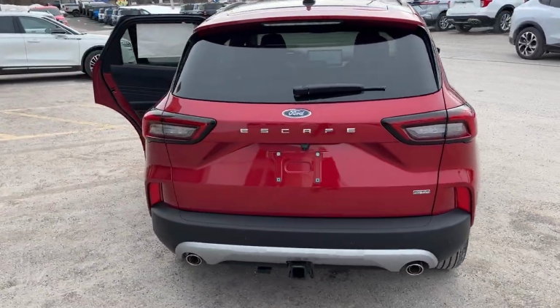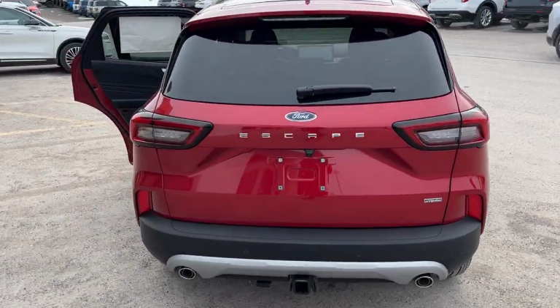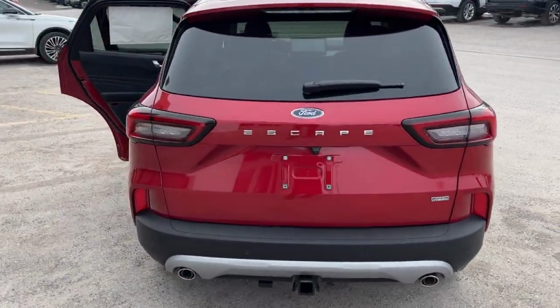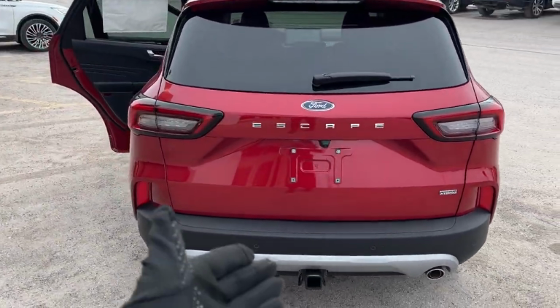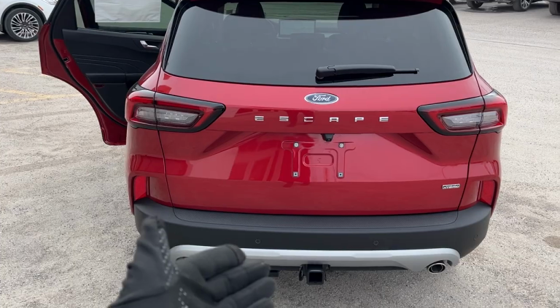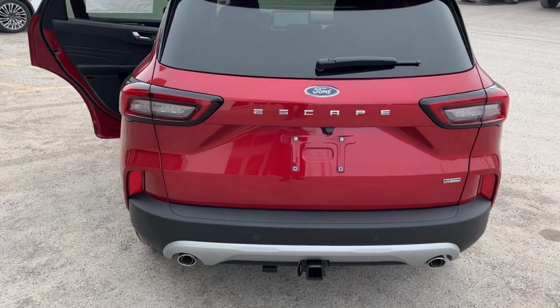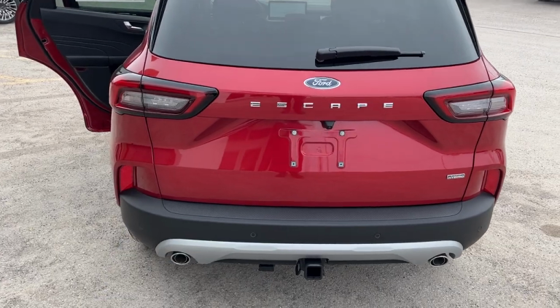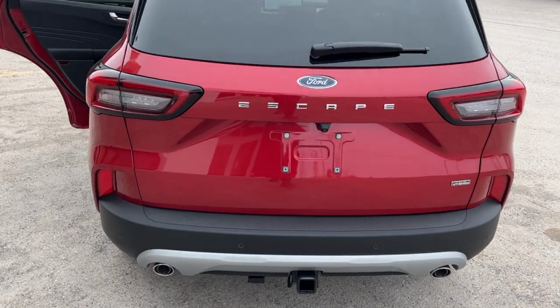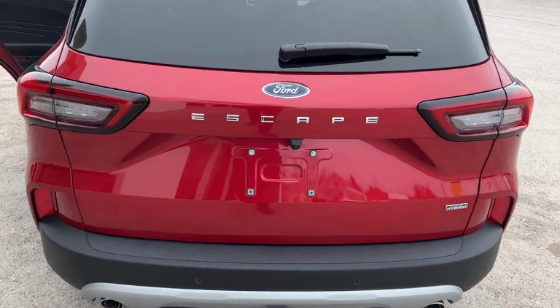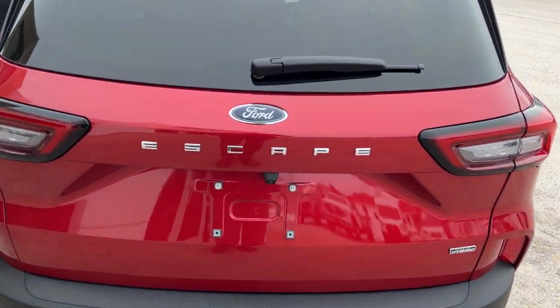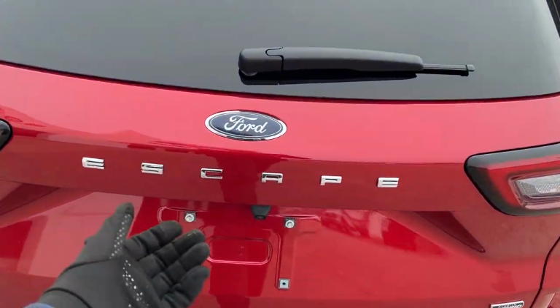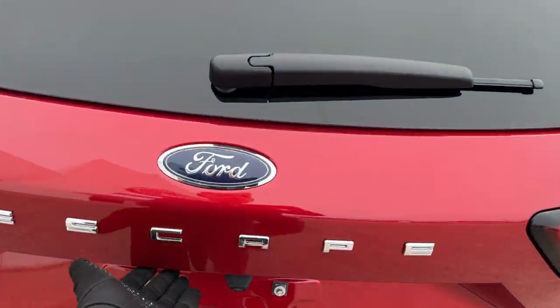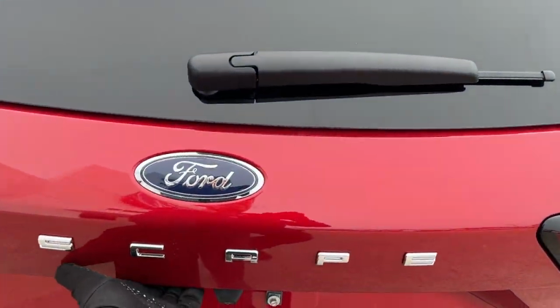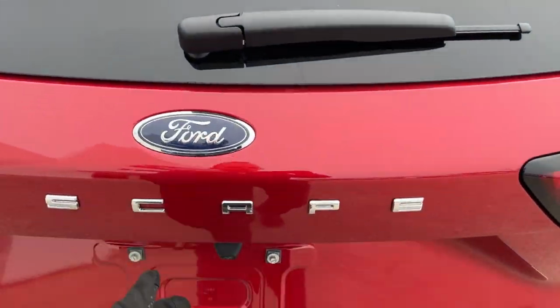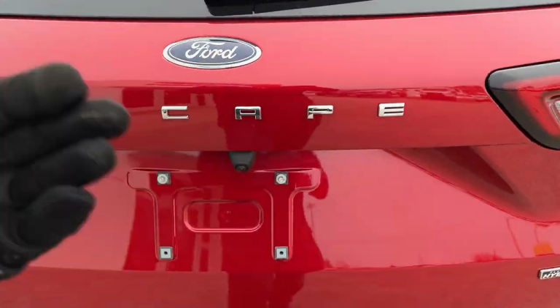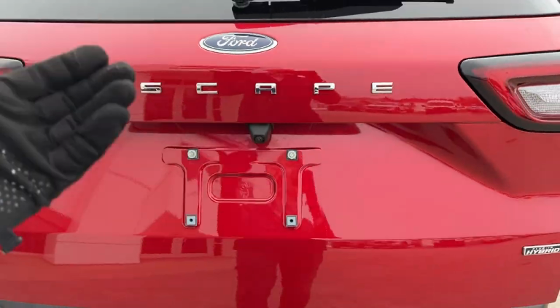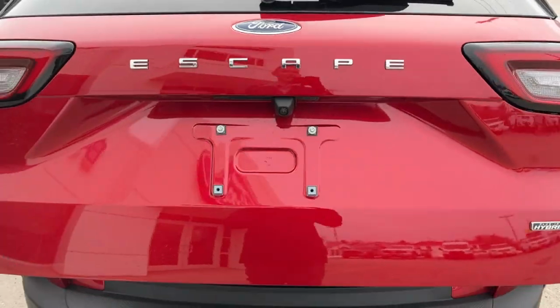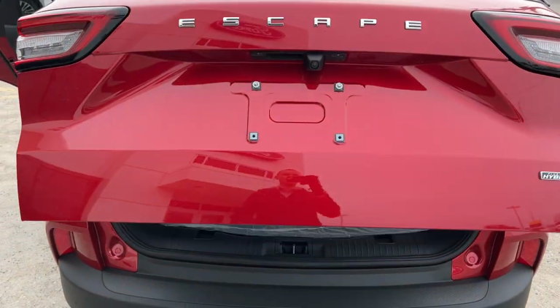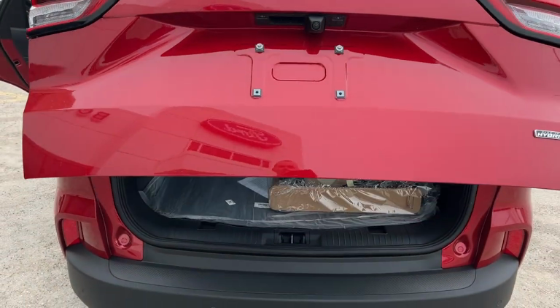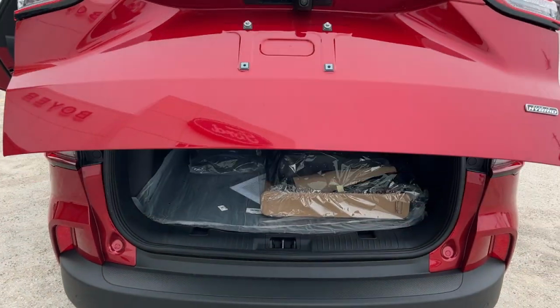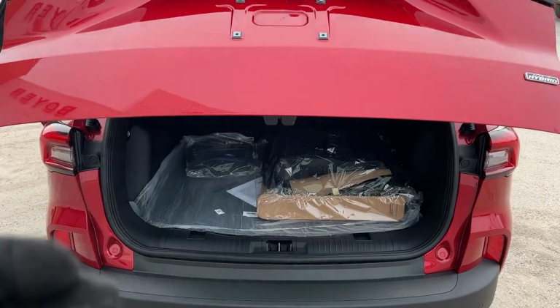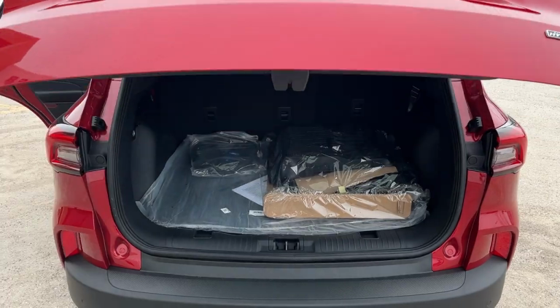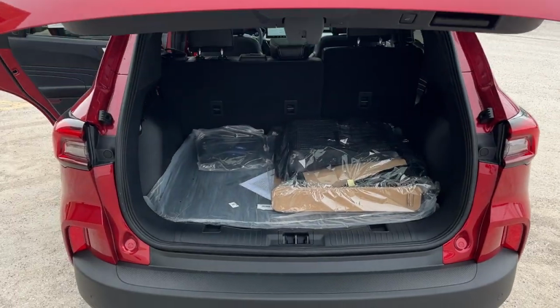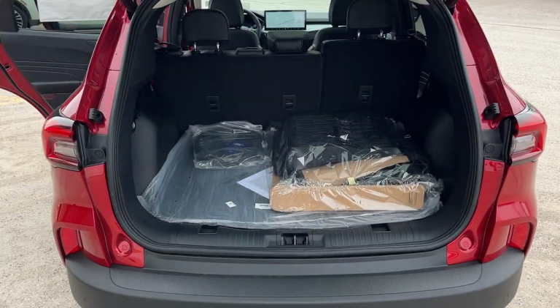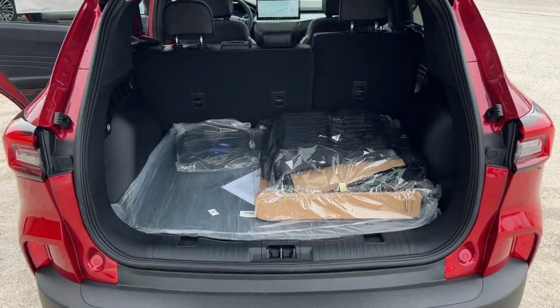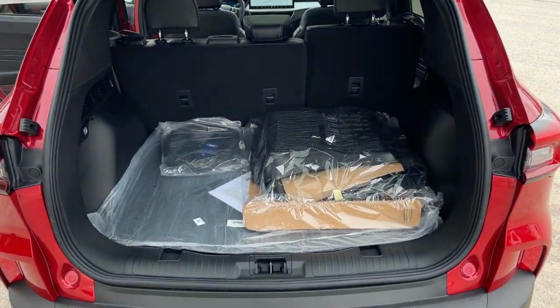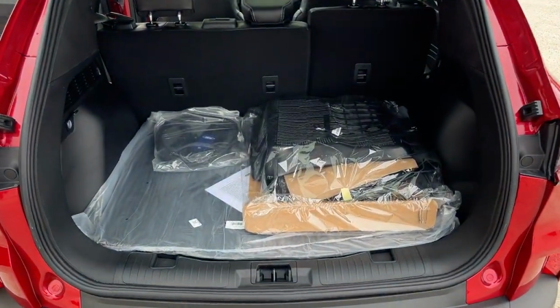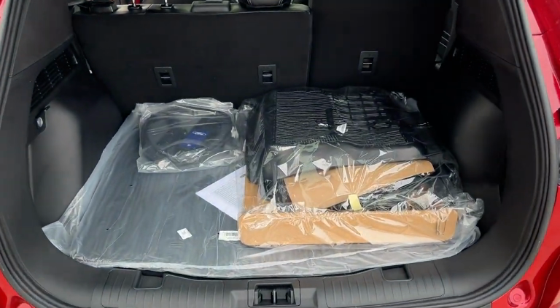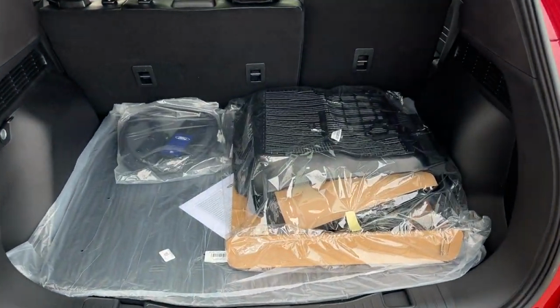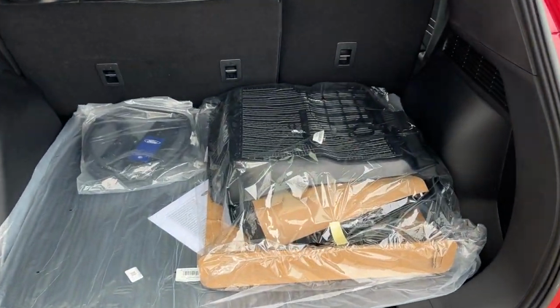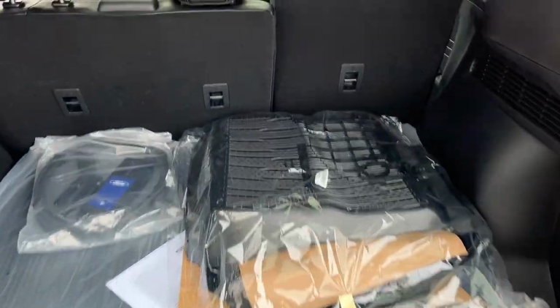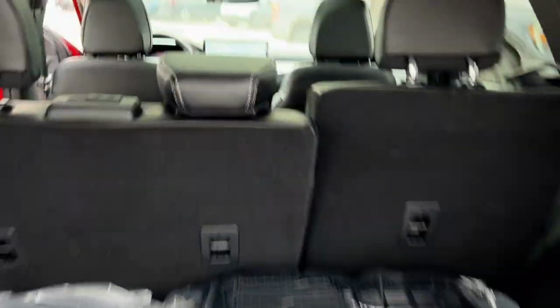Coming around back here, you do have the Class 2 trailer tow package, your rear camera, and you also have a 360 camera on here. It is a power tailgate that you can open and close from the key fob. Plenty of space back here.